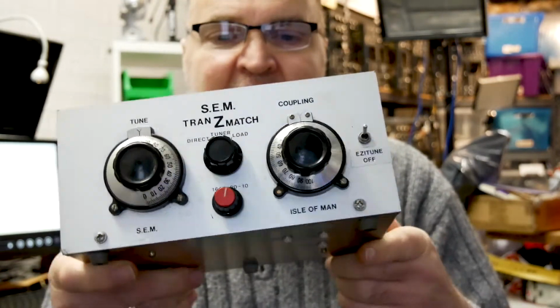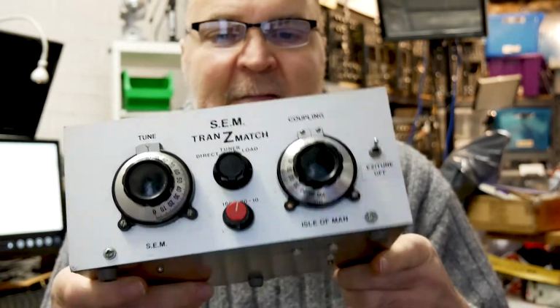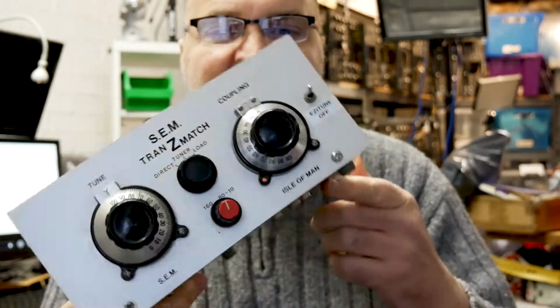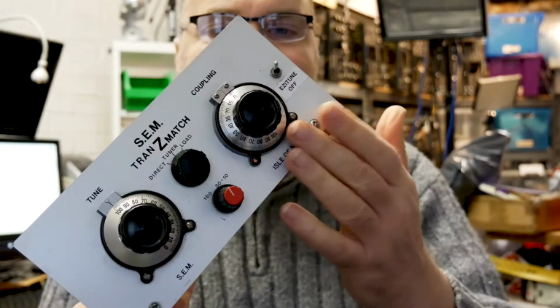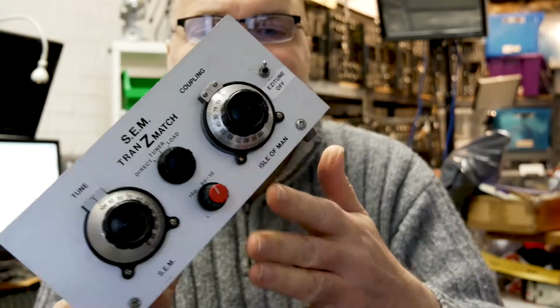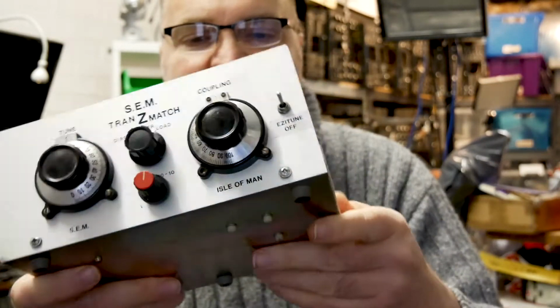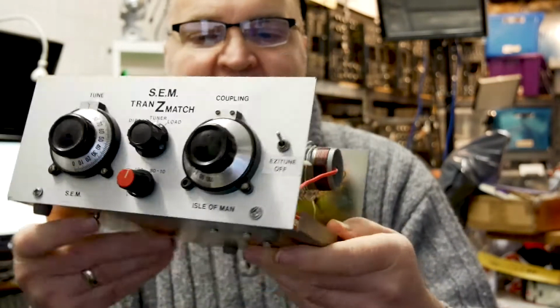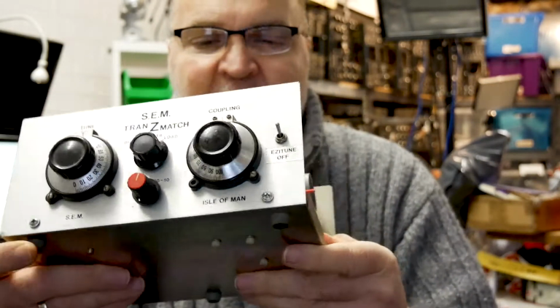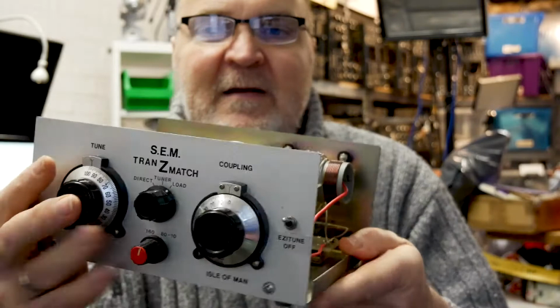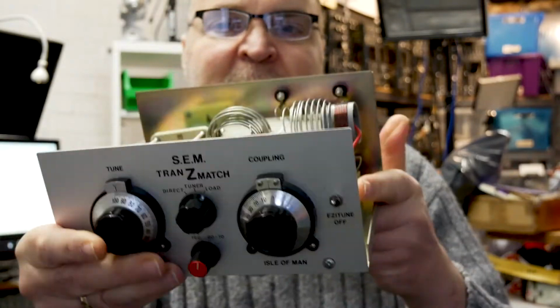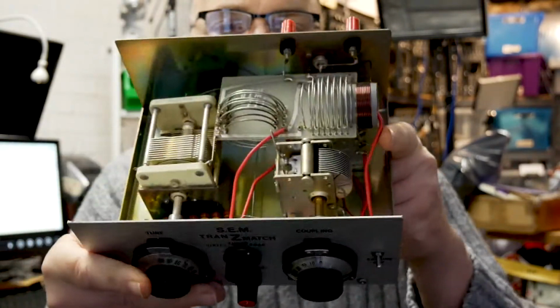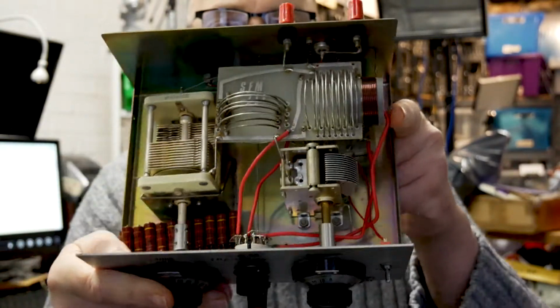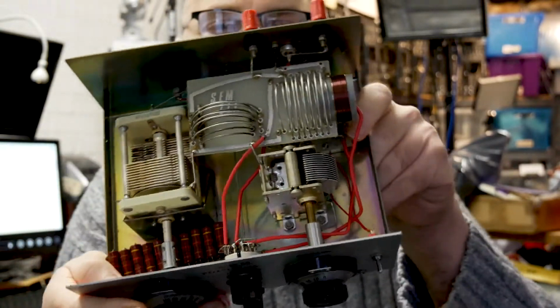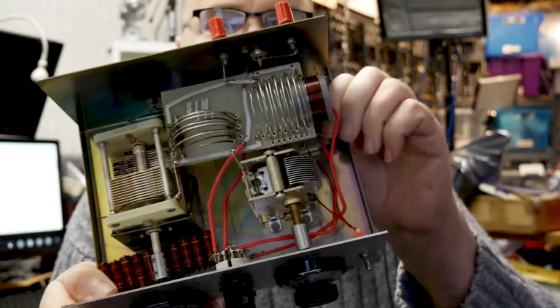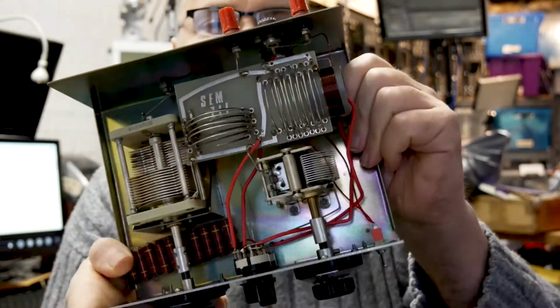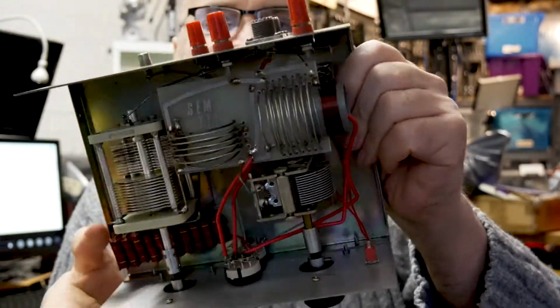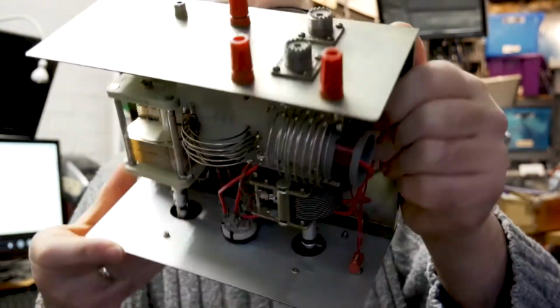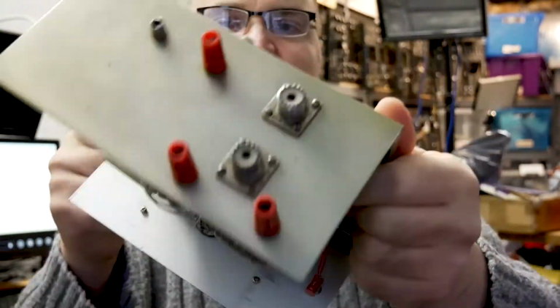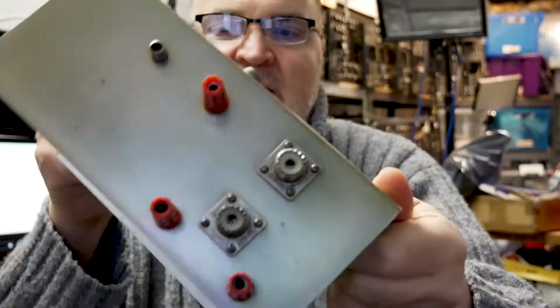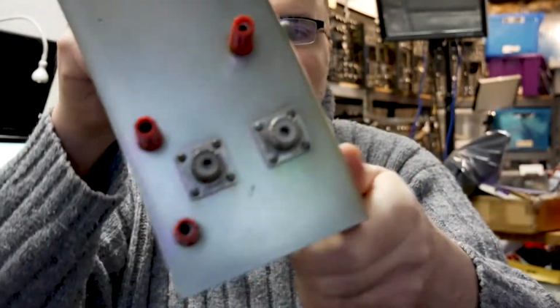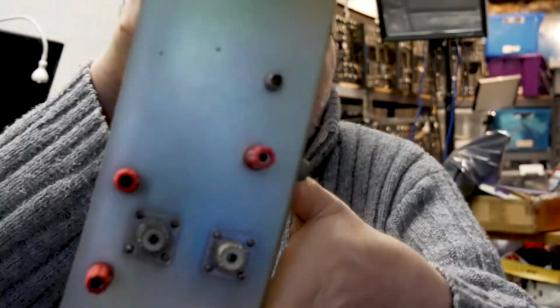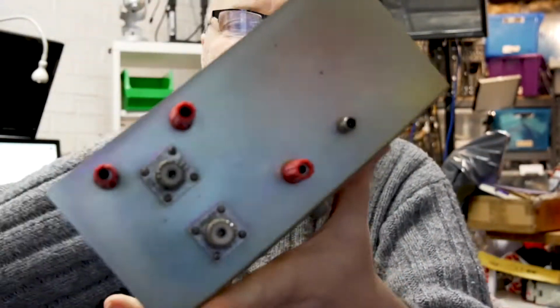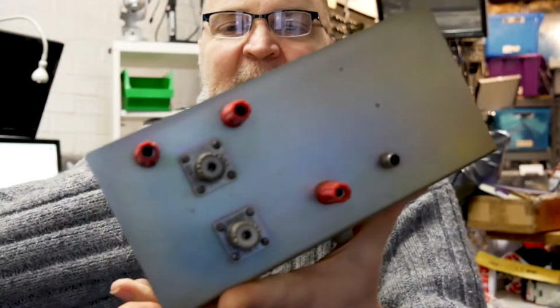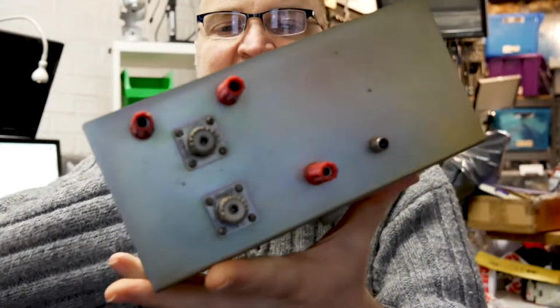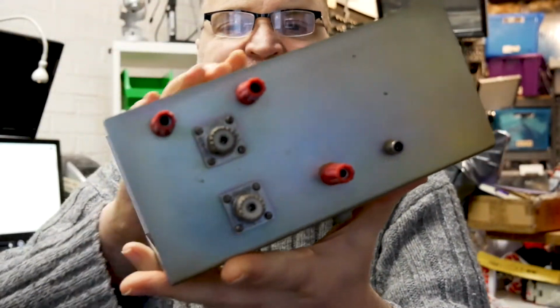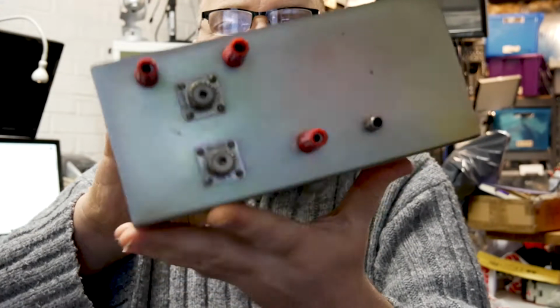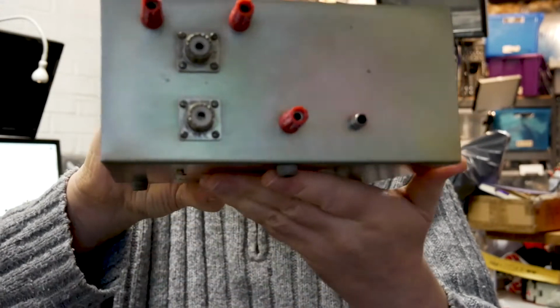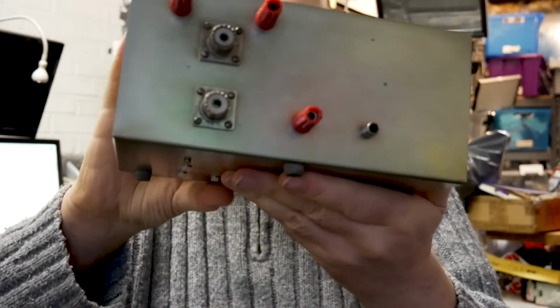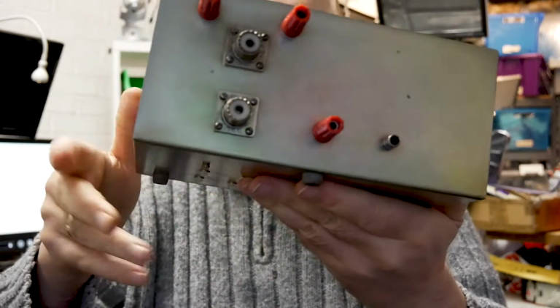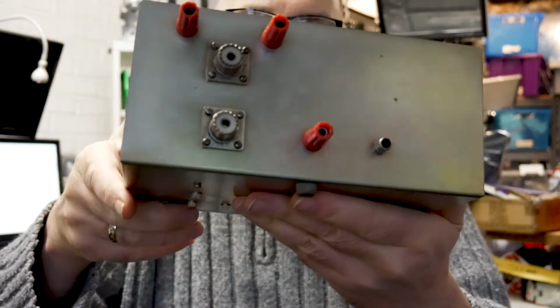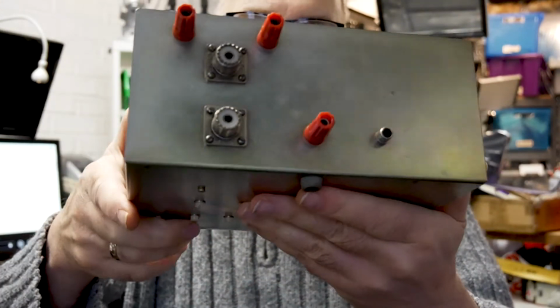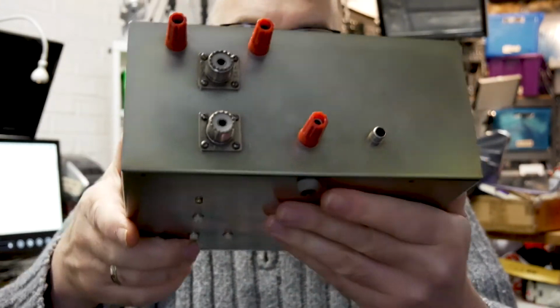Especially in this condition. Some of them are scratched, some of them have been modified inside or additional outputs have been added. This one is clean as it came from the factory.